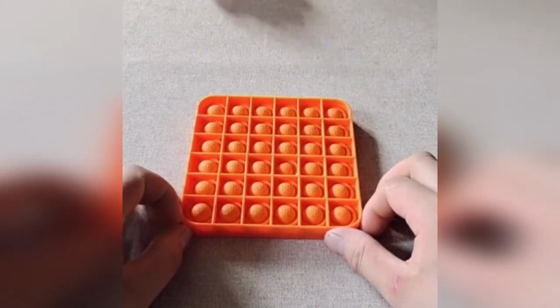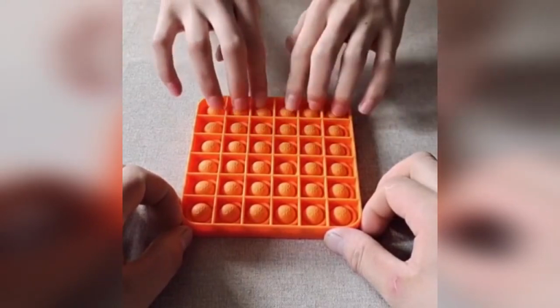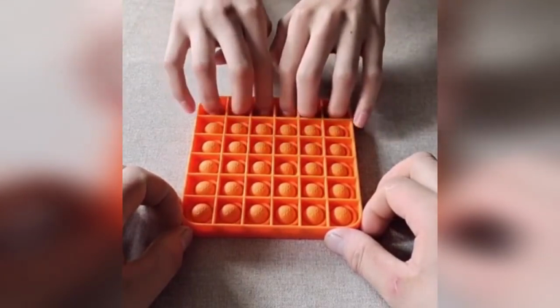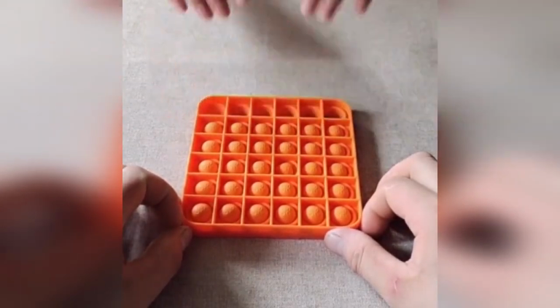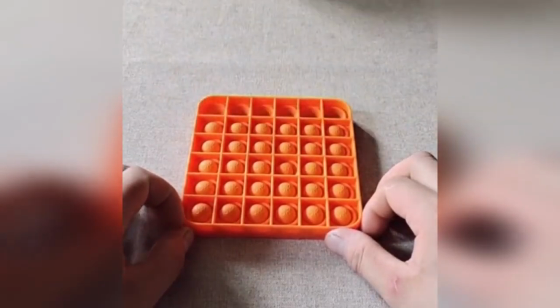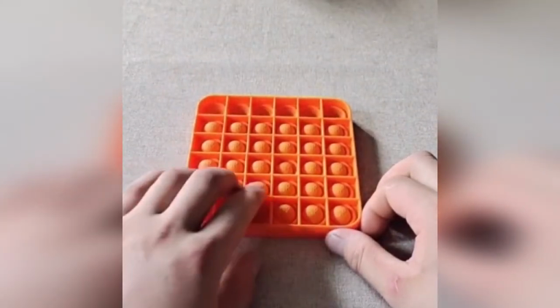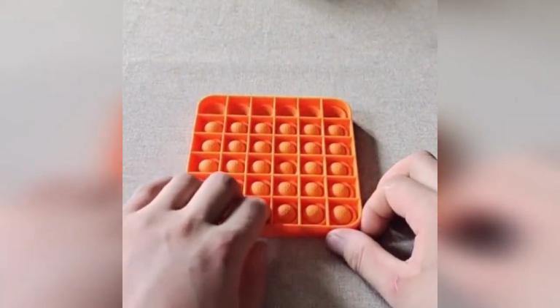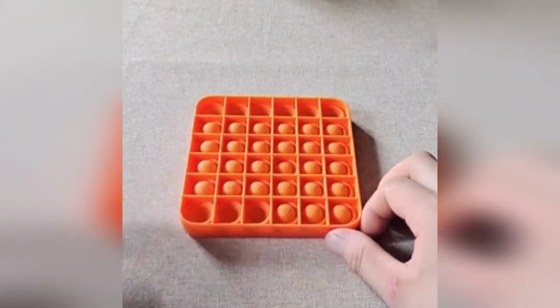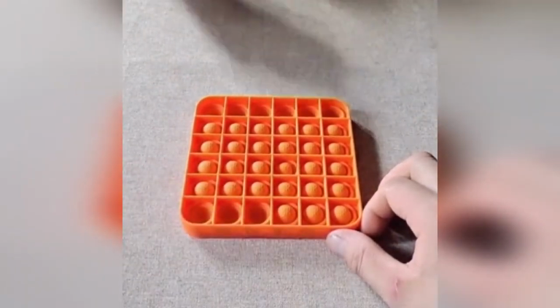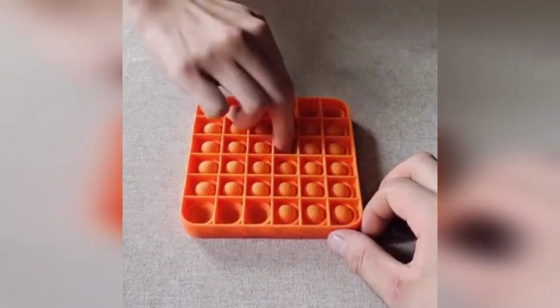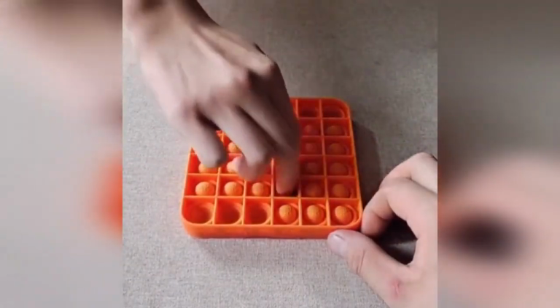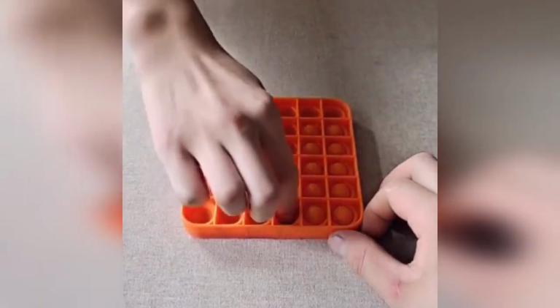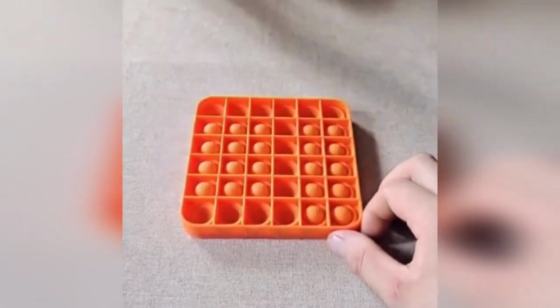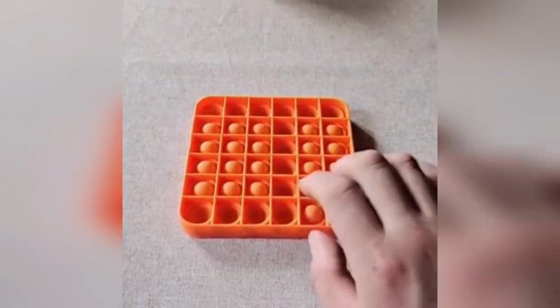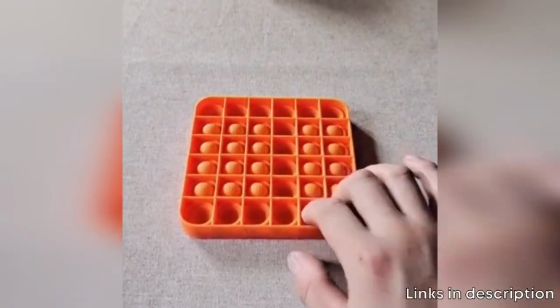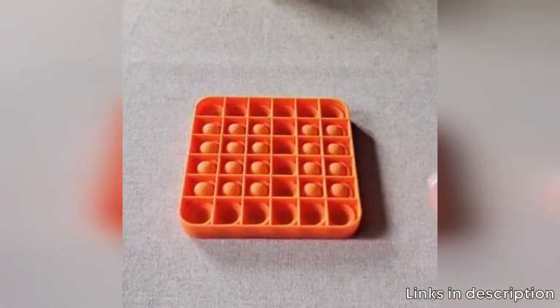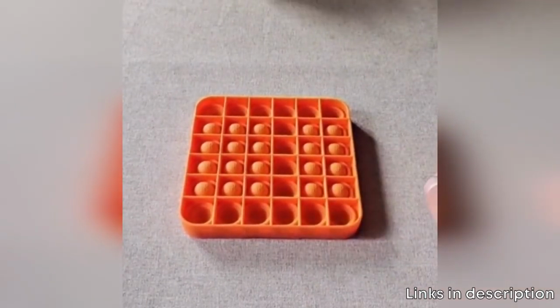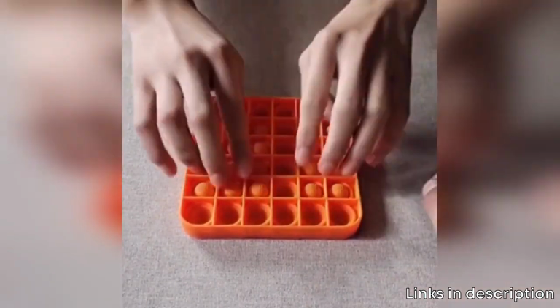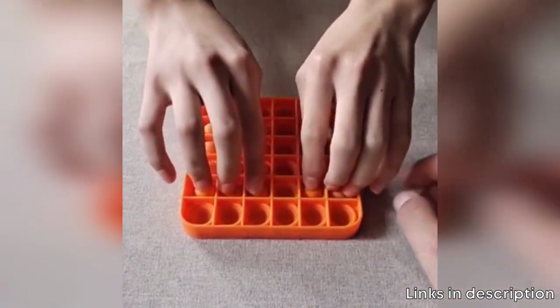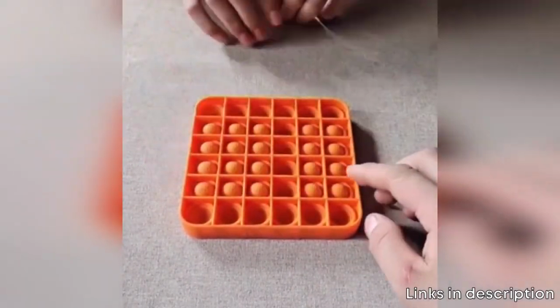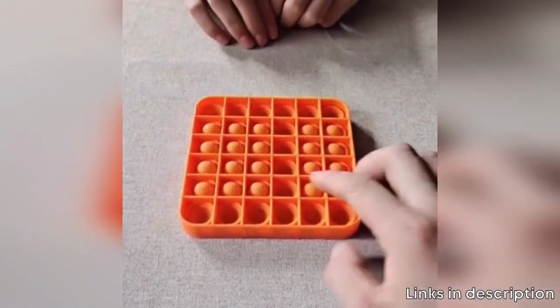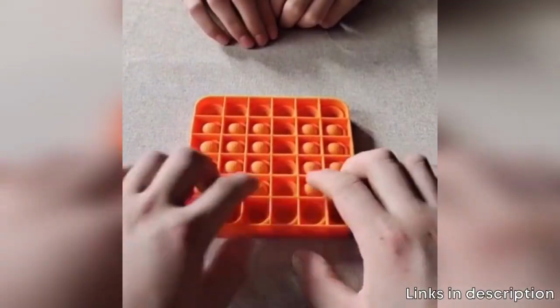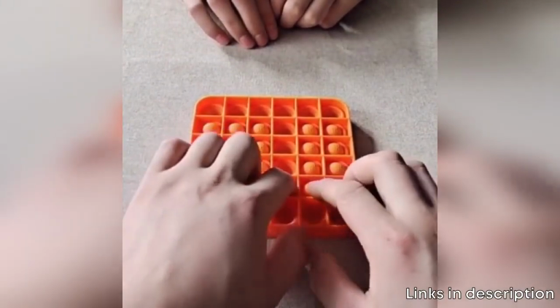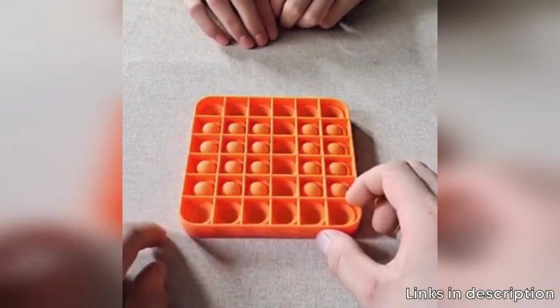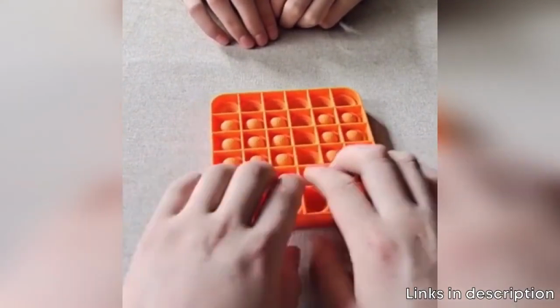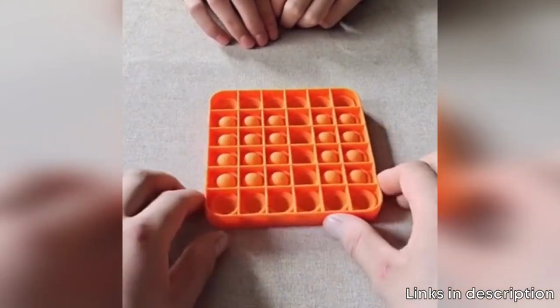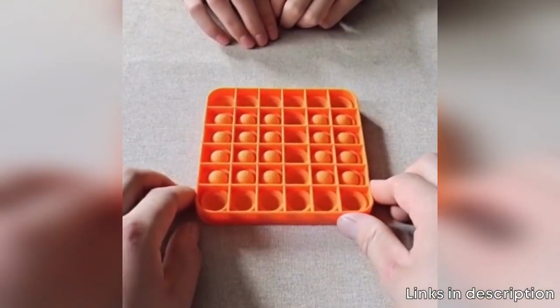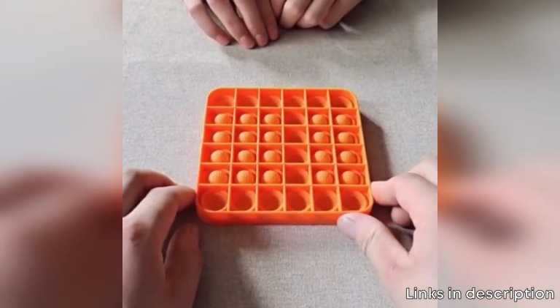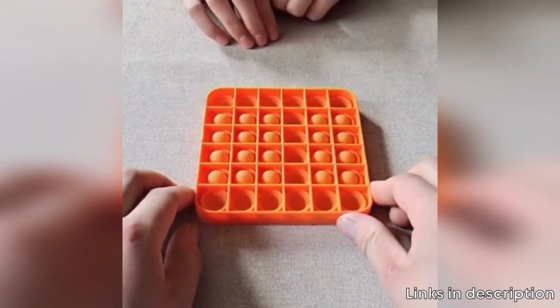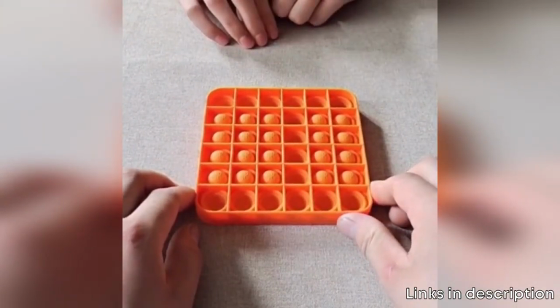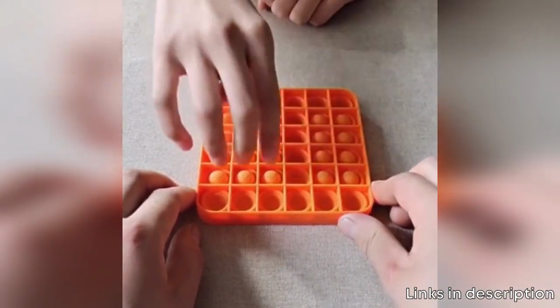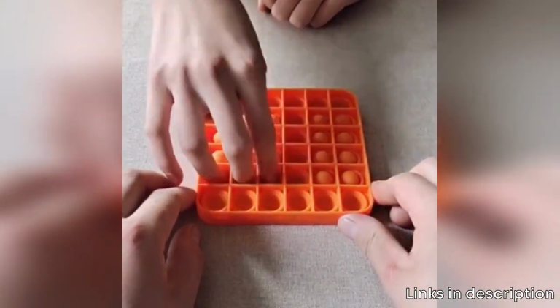This poppet fidget toy game is a self-contained two-player game where players try to be the one to force their opponent to press the last bubble into its hole. Players take turns pressing down any number of bubbles they wish in a single row. The player who presses down the last bubble loses the round.